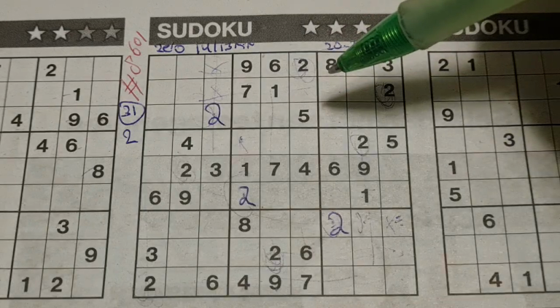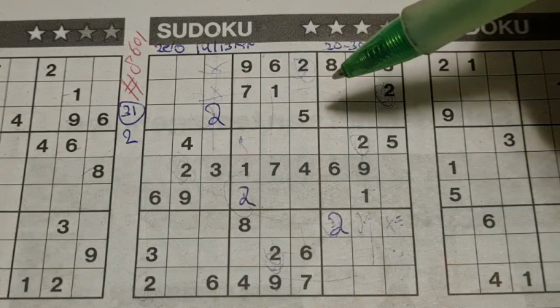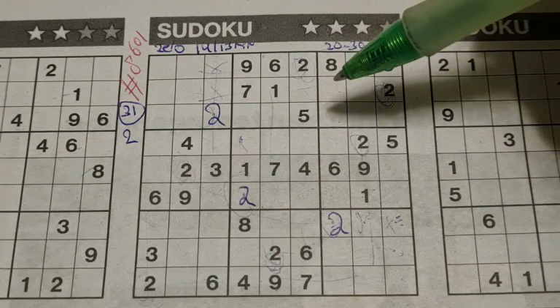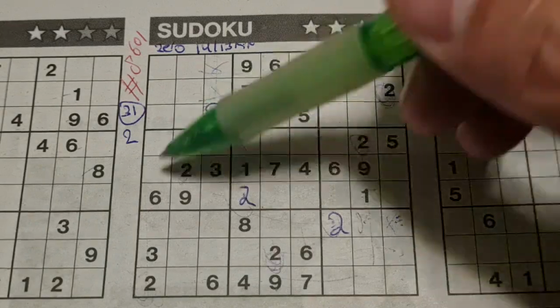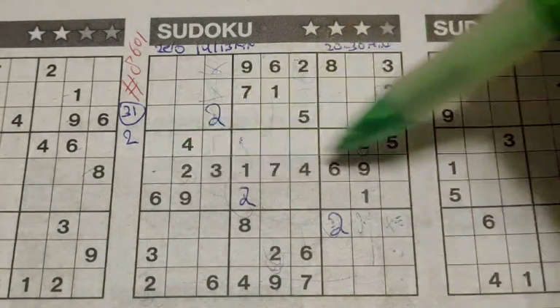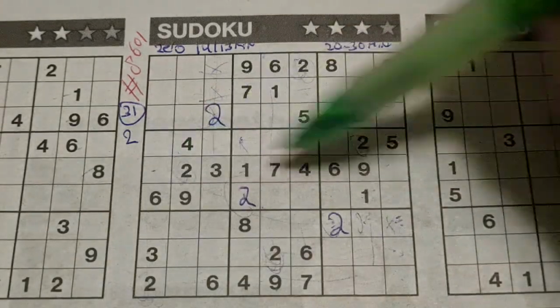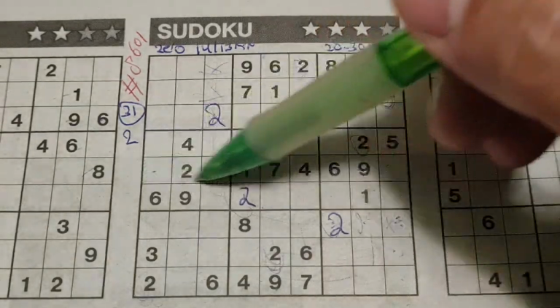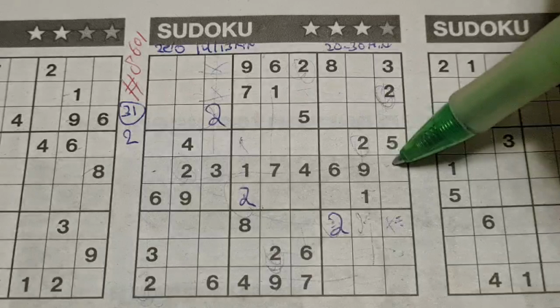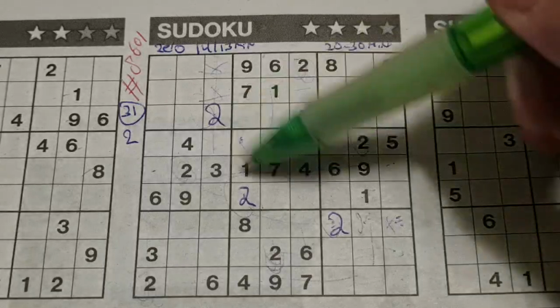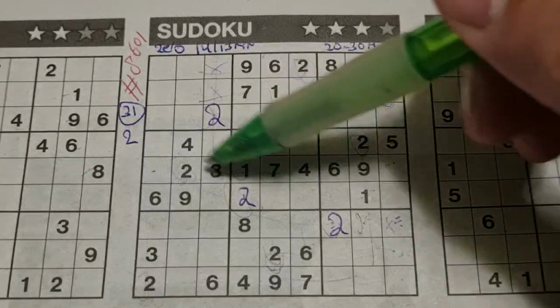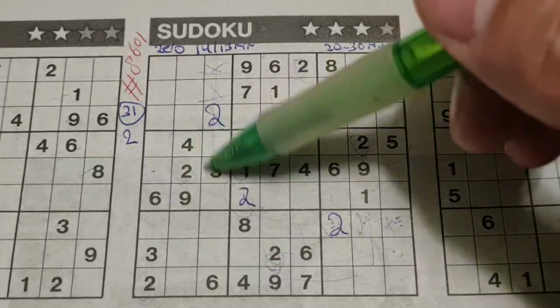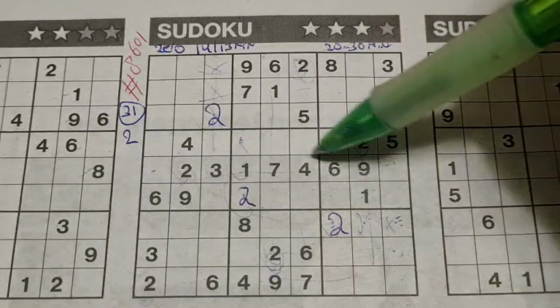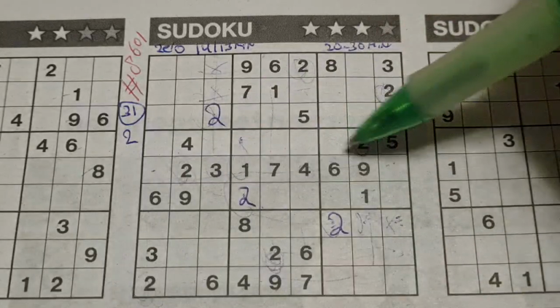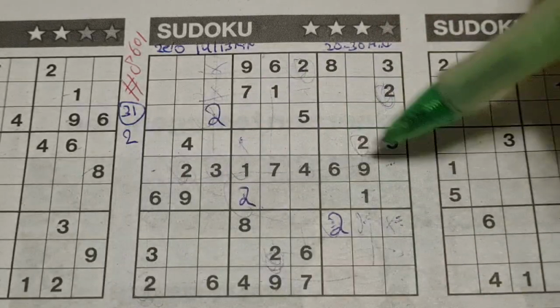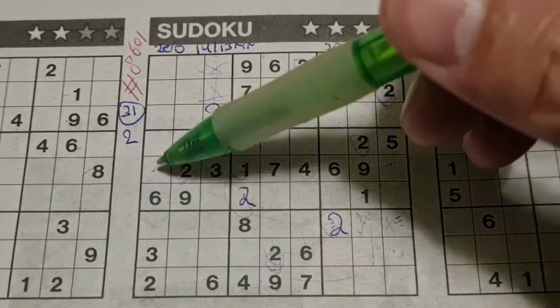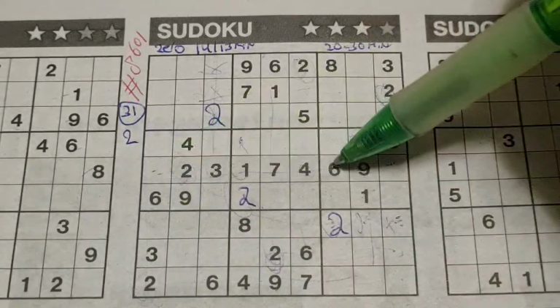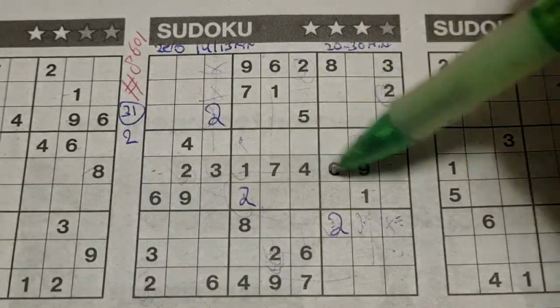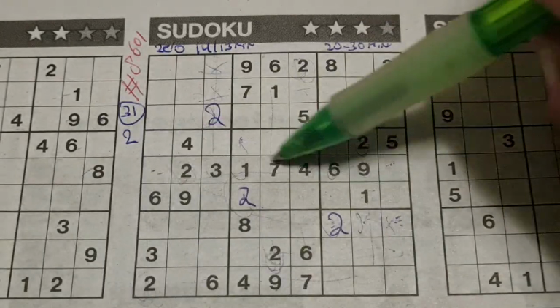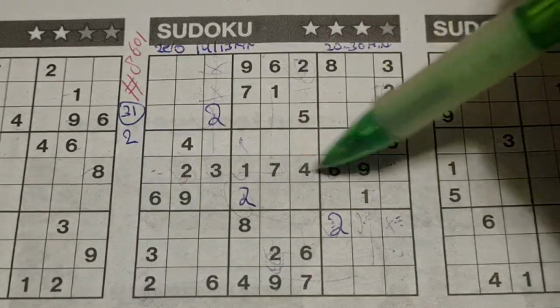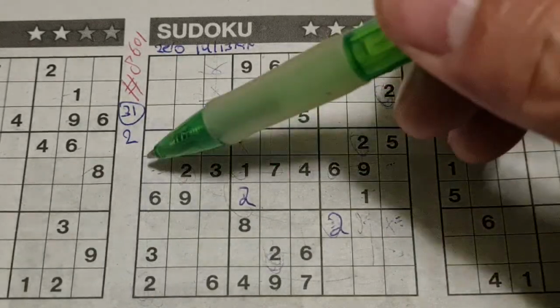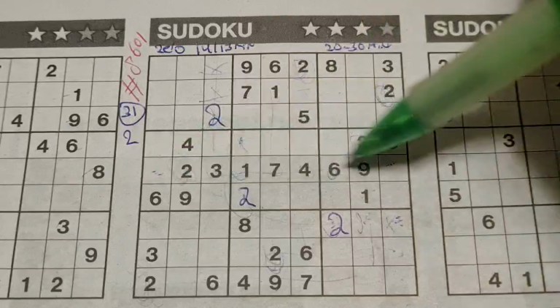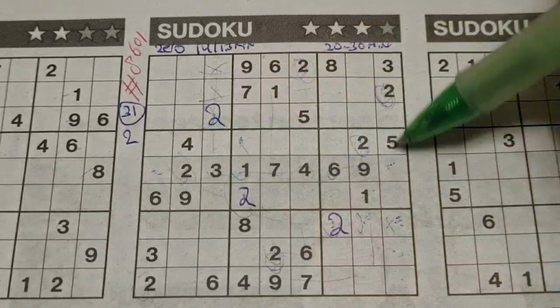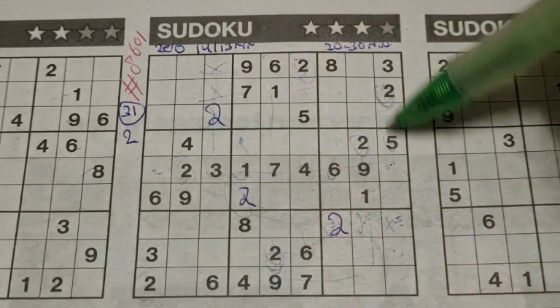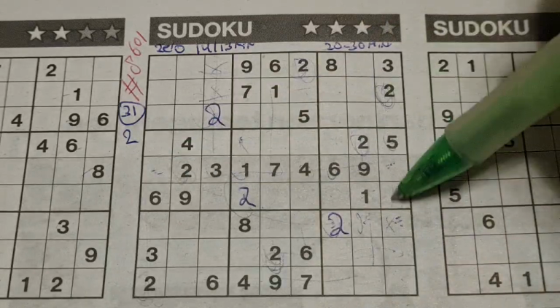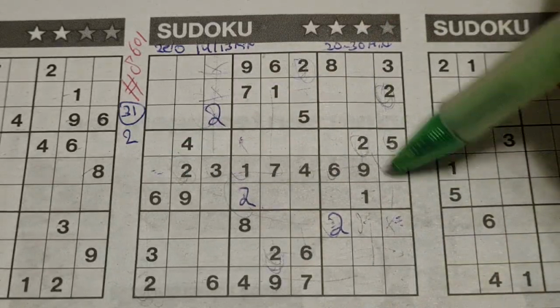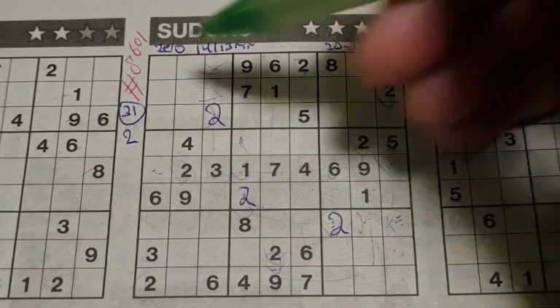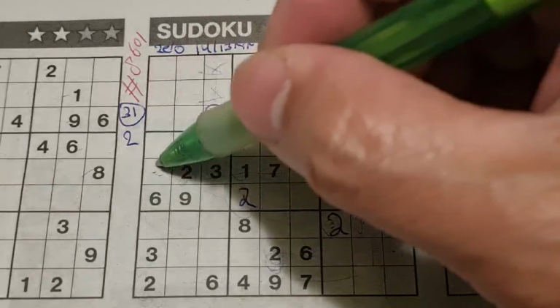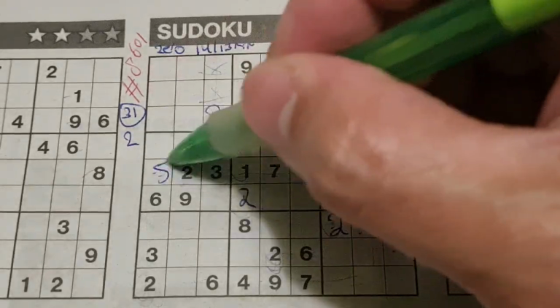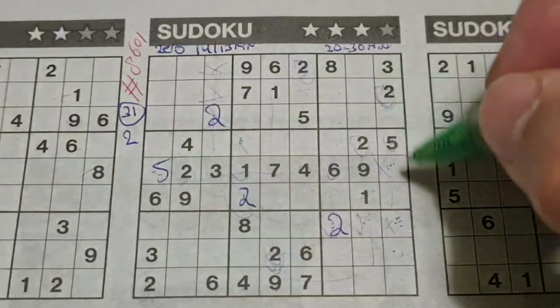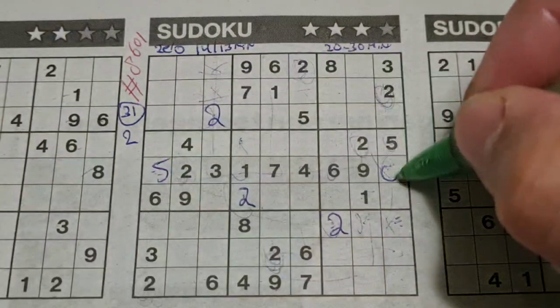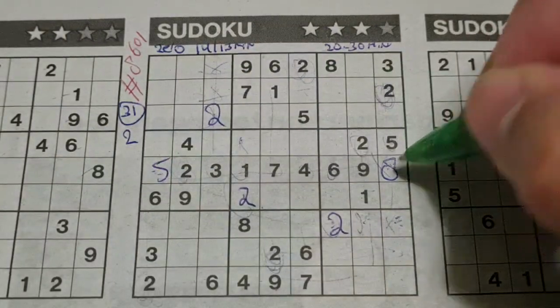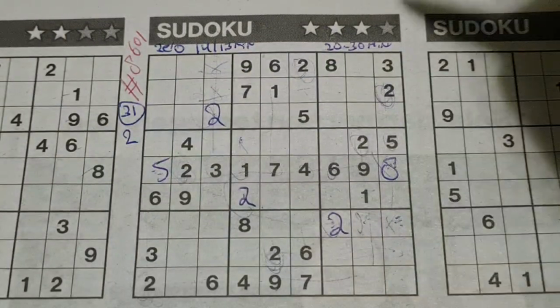Two numbers left in this middle row: 5 and 8 are missing. We have a 5 in the last column — no 5 there, so 5 should be here, and 8 goes there.